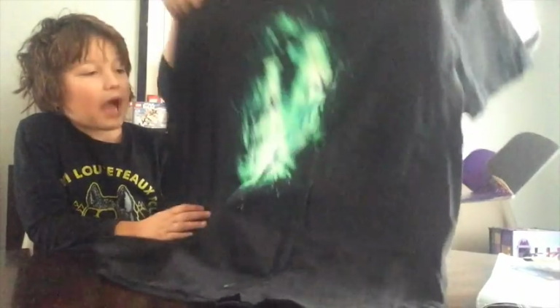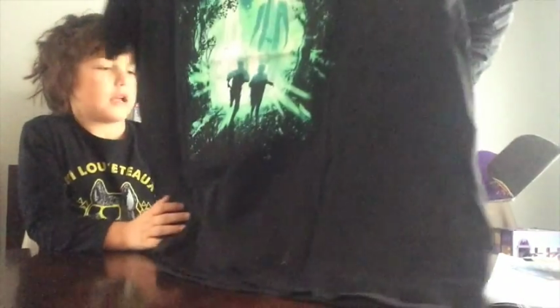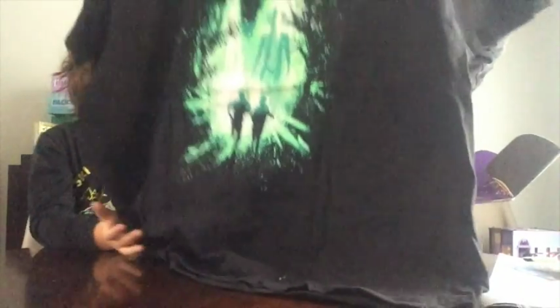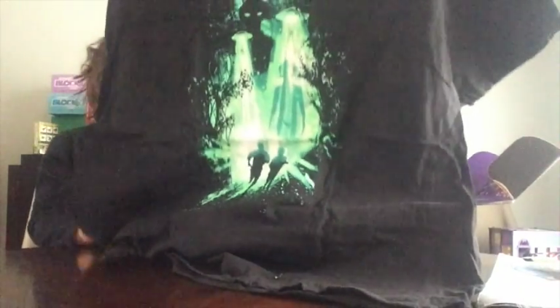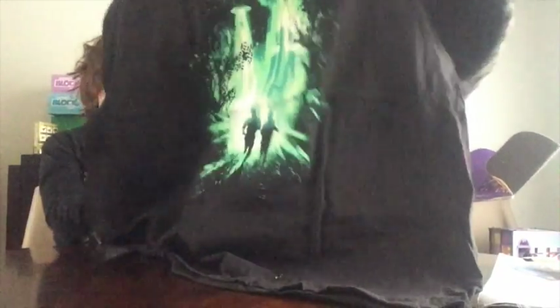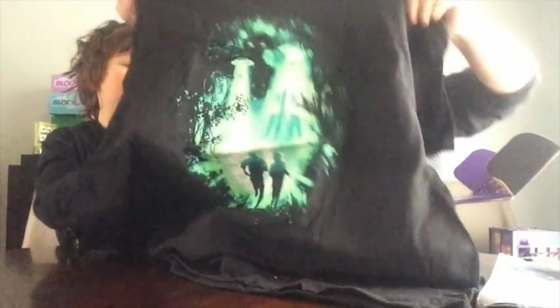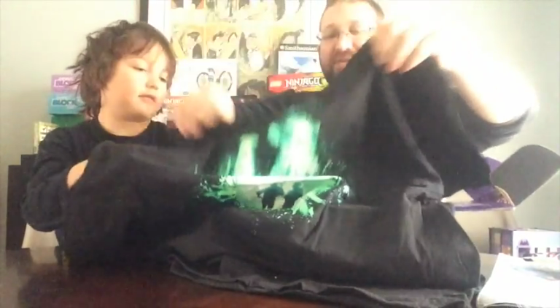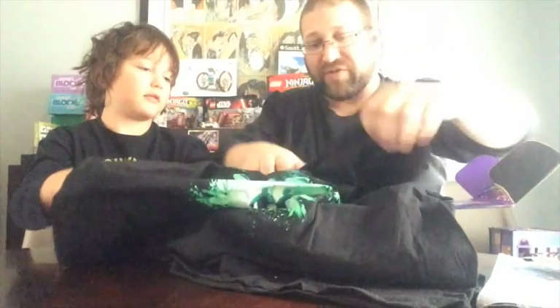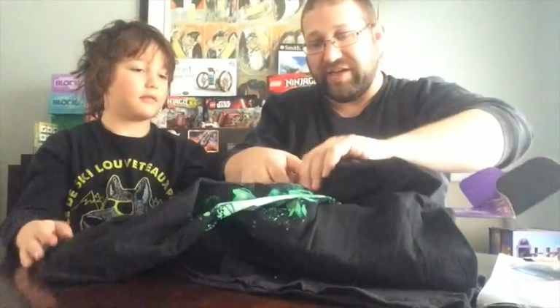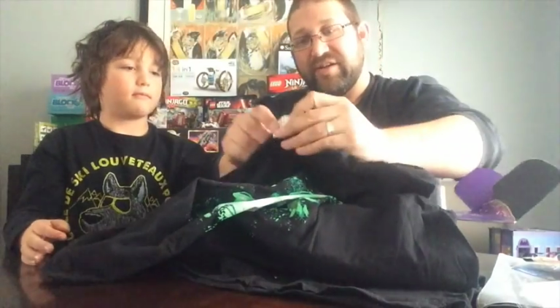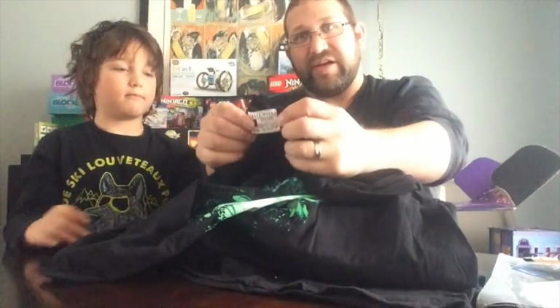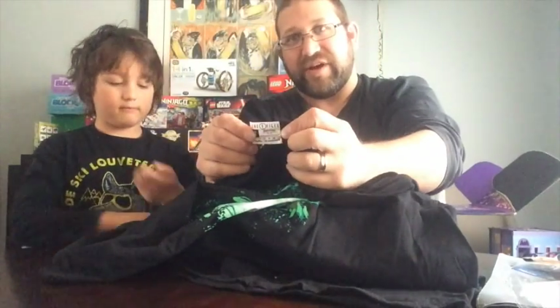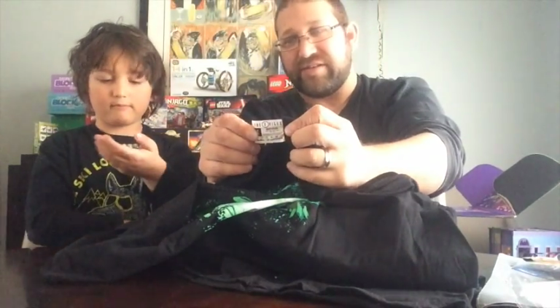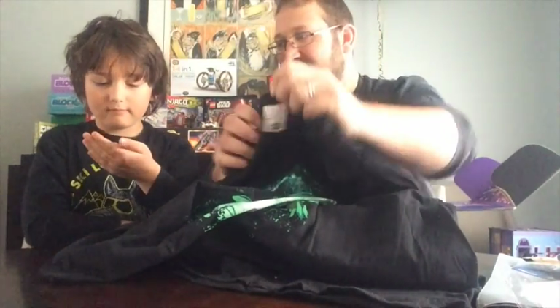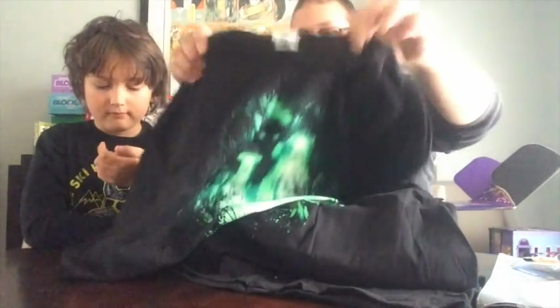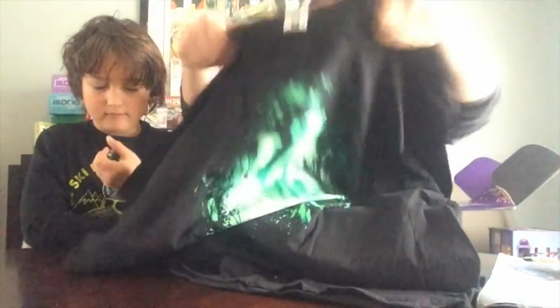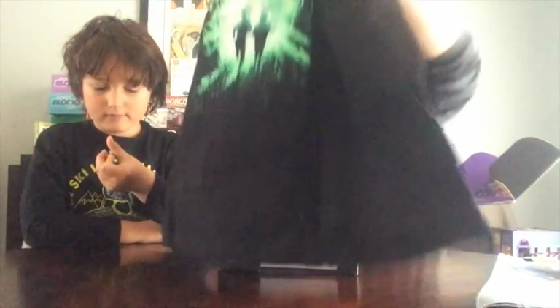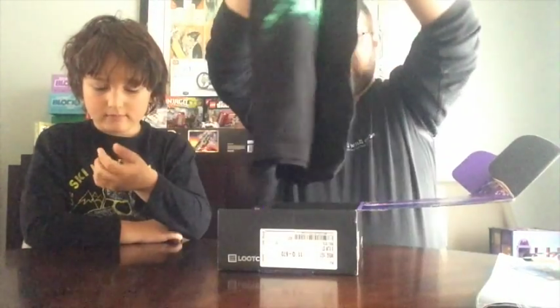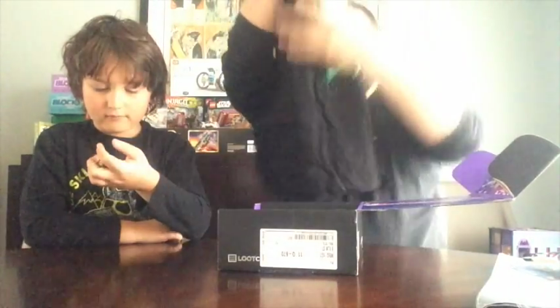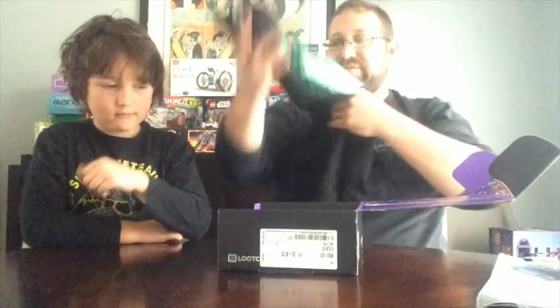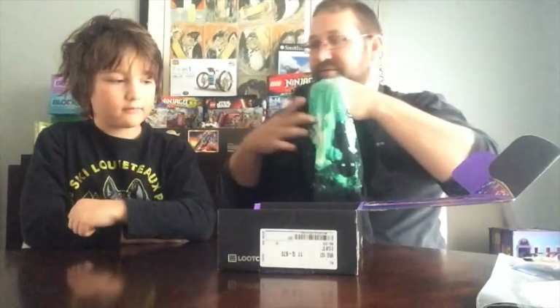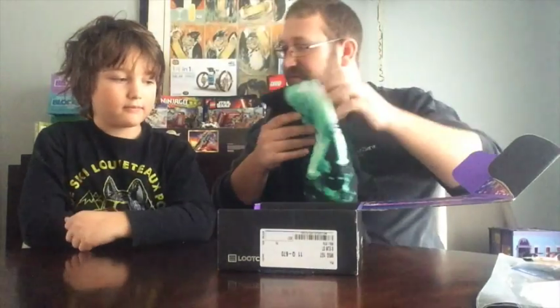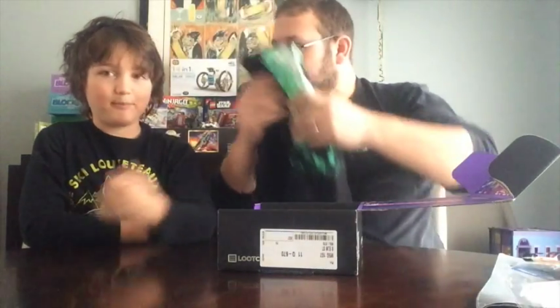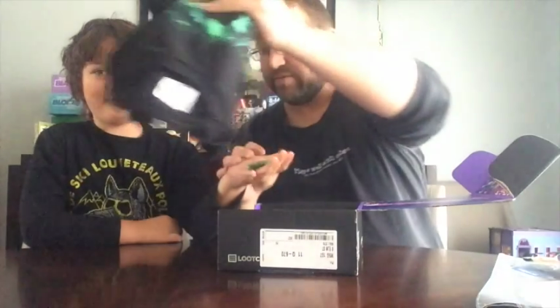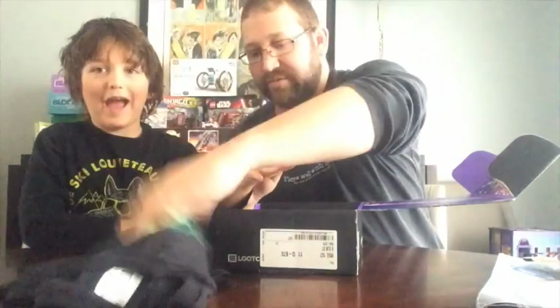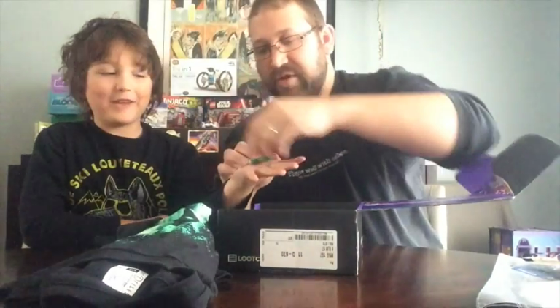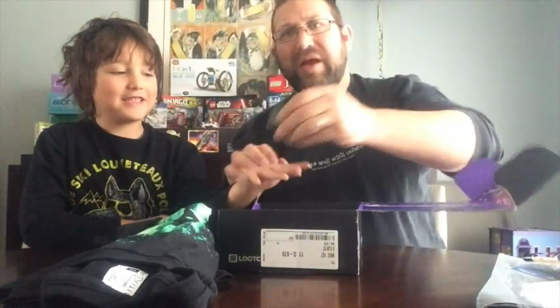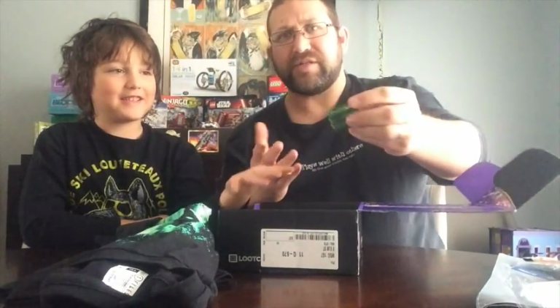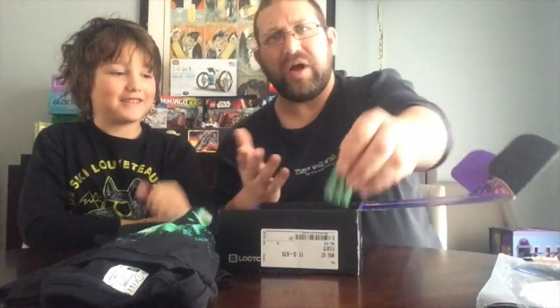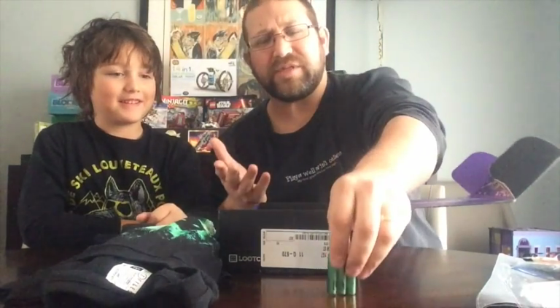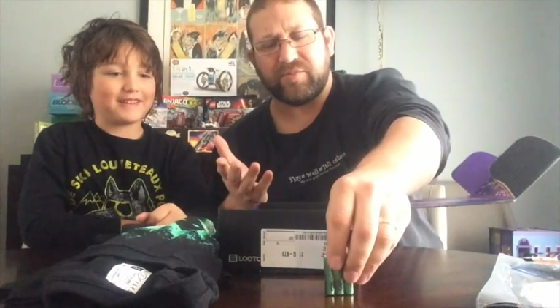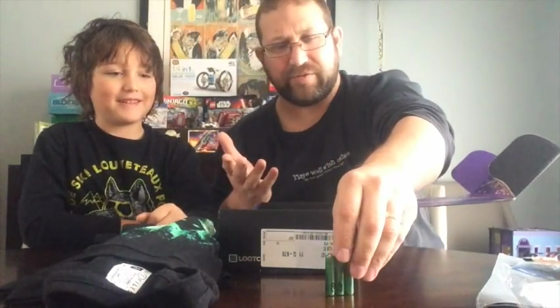So that looks like some alien abduction stuff going on — yeah, people running. It's specifically X-Files. That's awesome. And we found batteries. Why would something come with batteries?